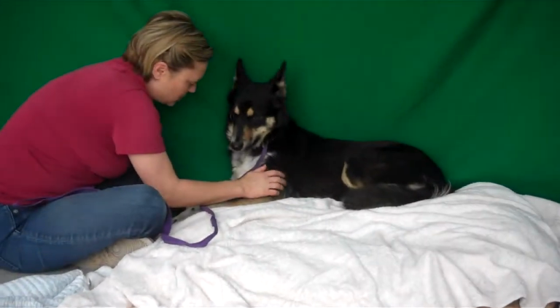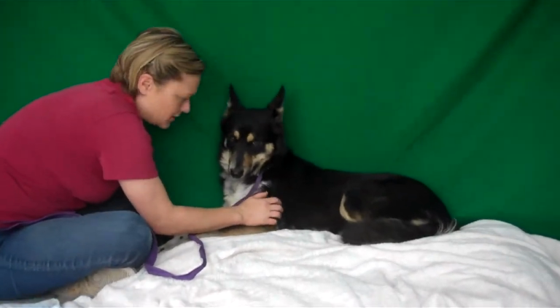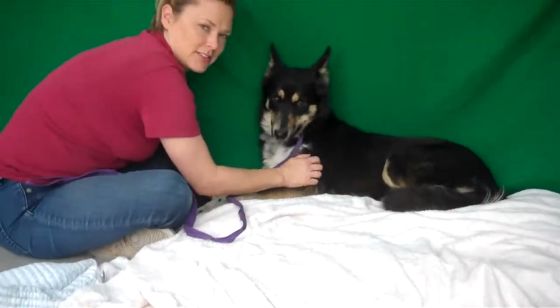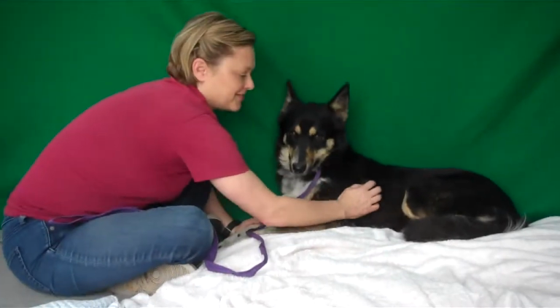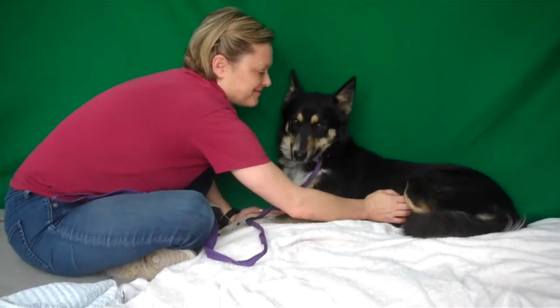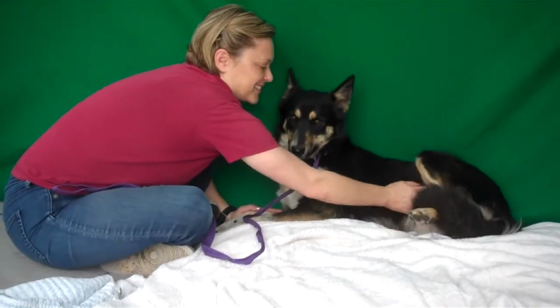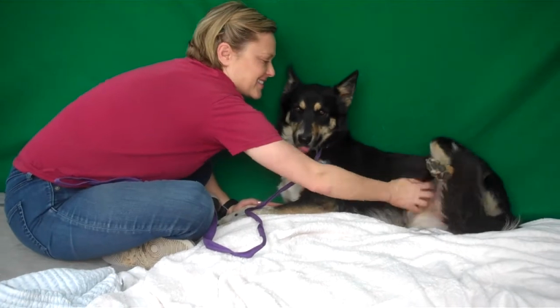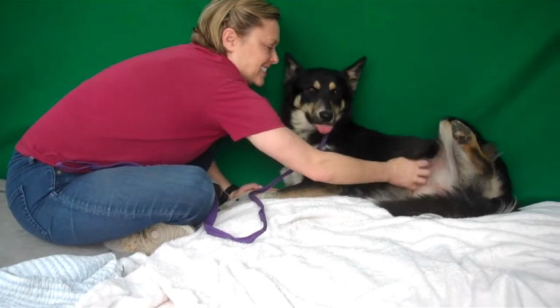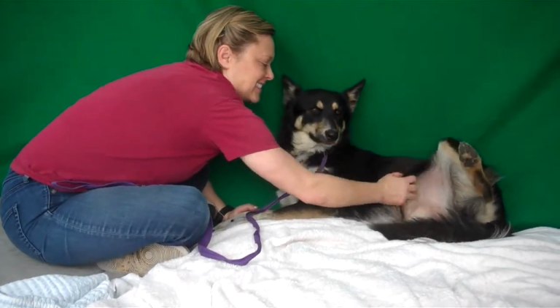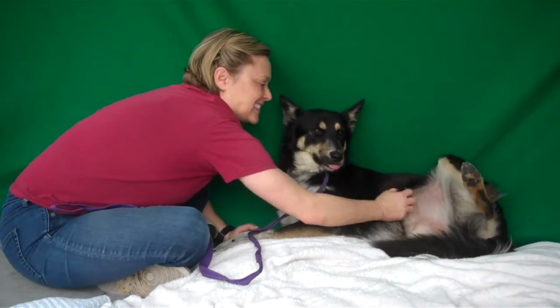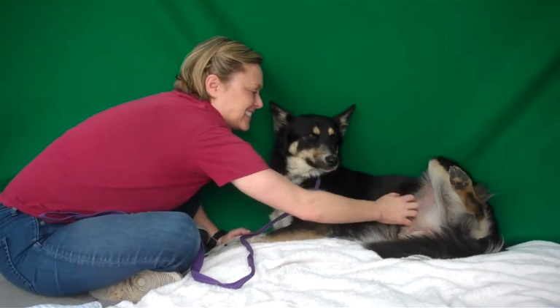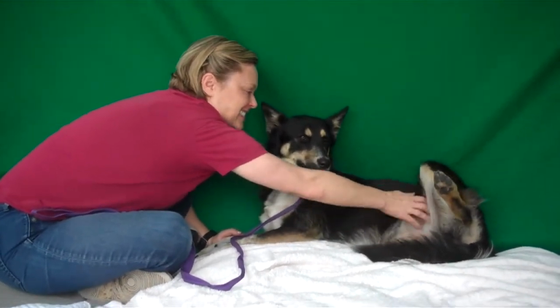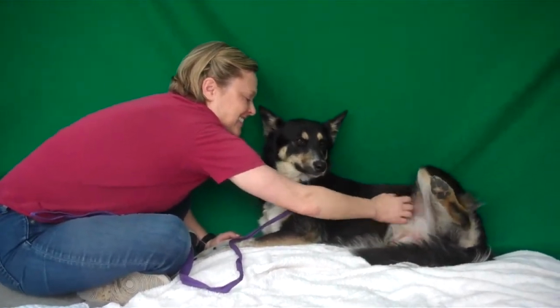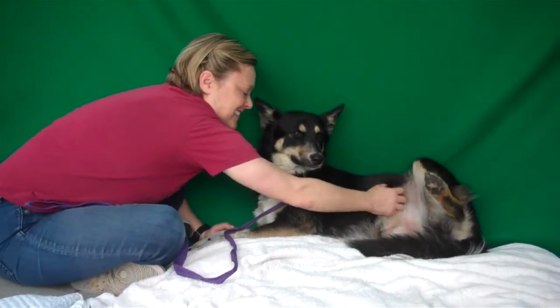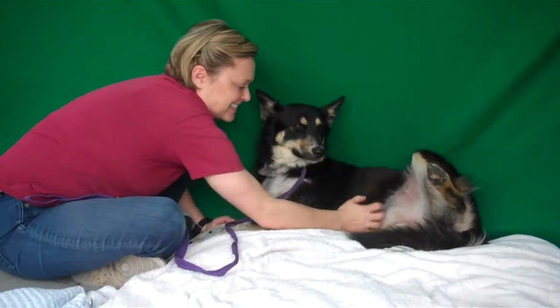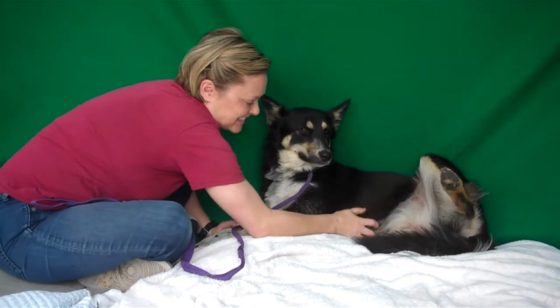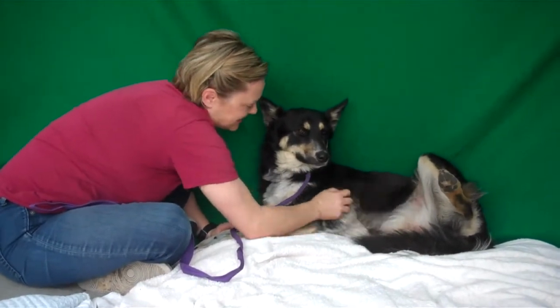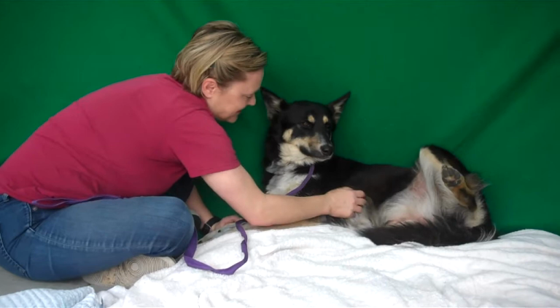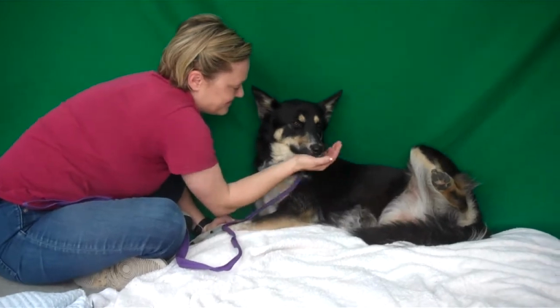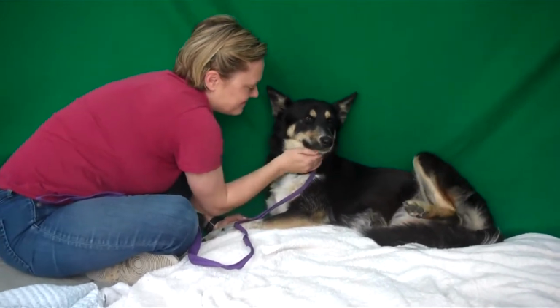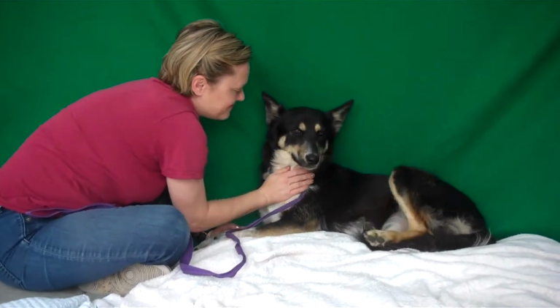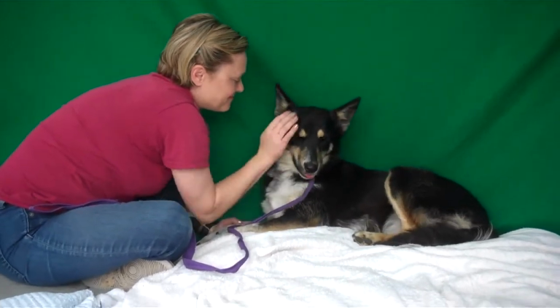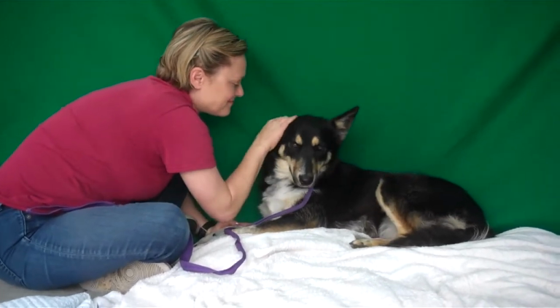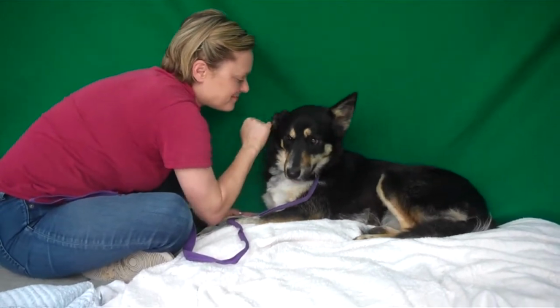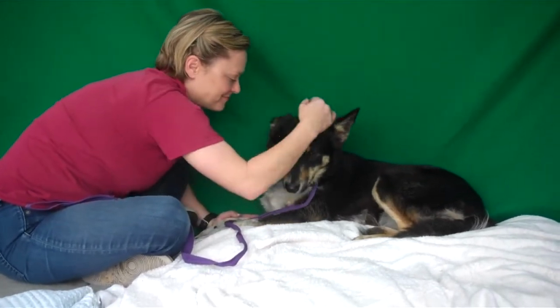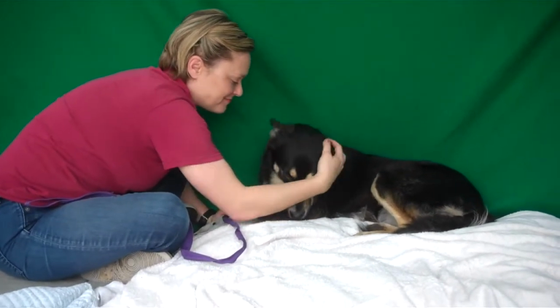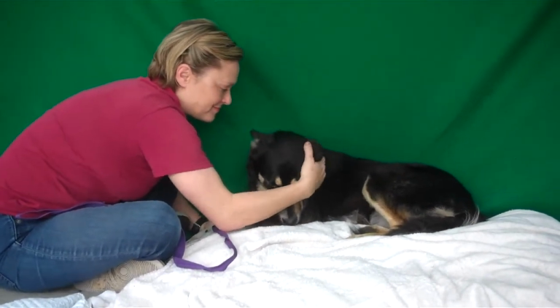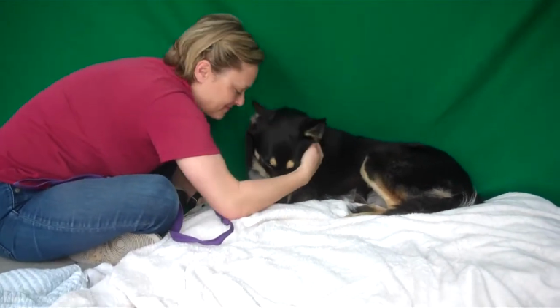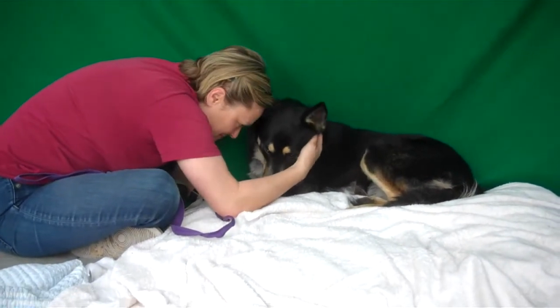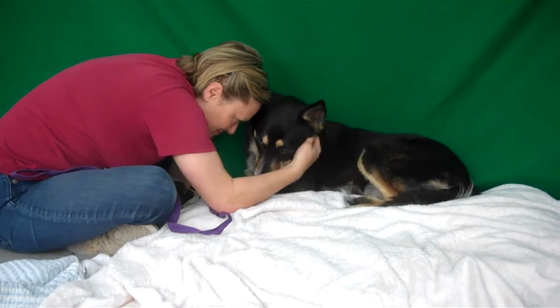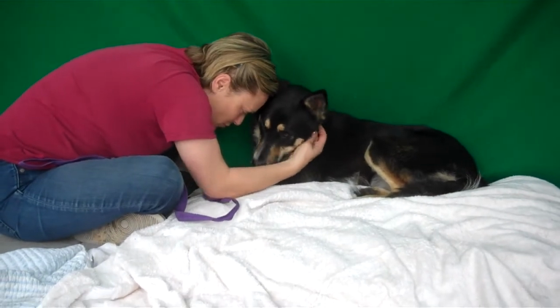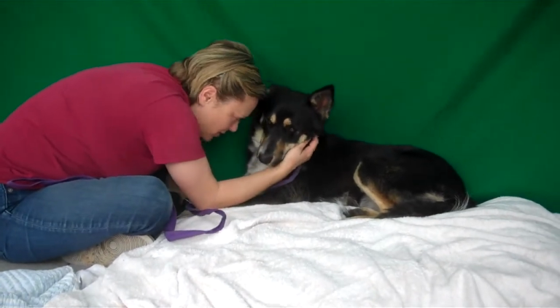Meet sweet, beautiful Alice, who loves her belly rub. She will do anything for a belly rub. Her impound number here at the Baldwin Park Shelter is A5179842.